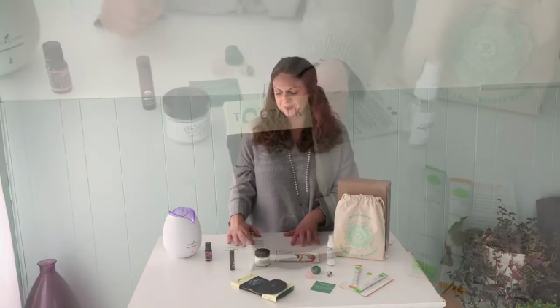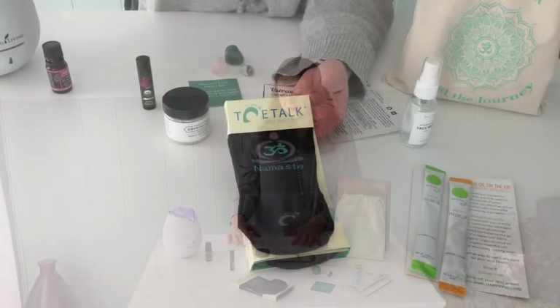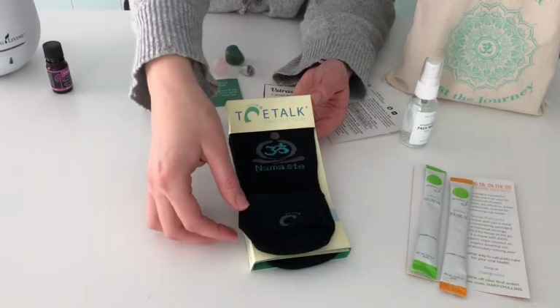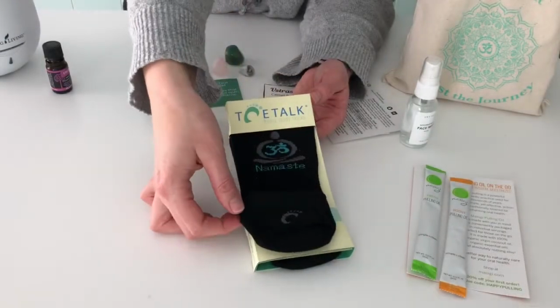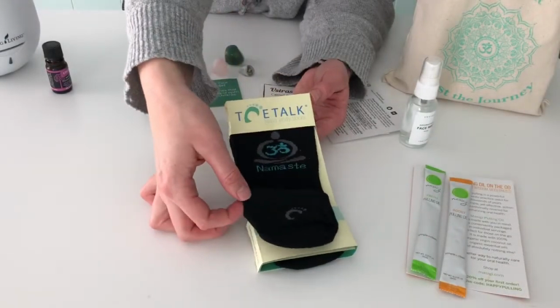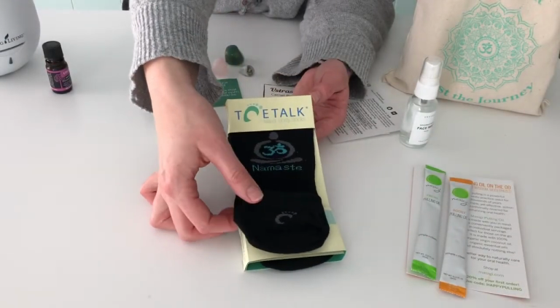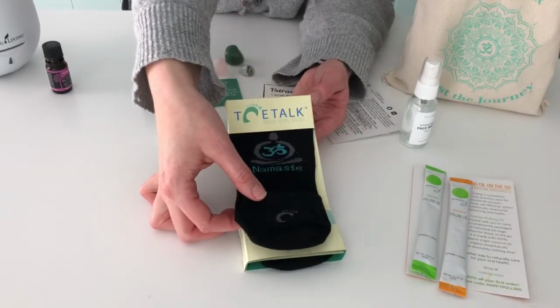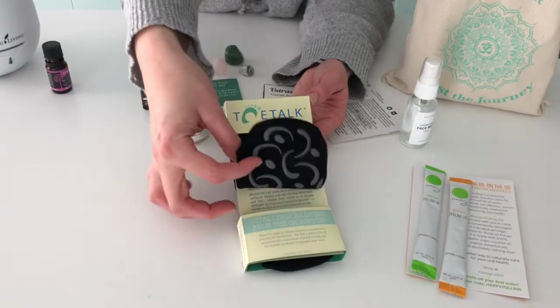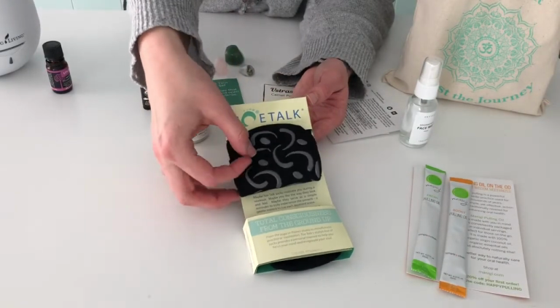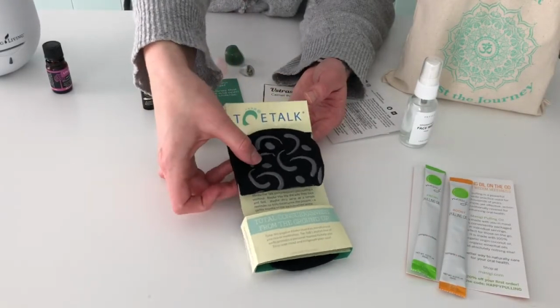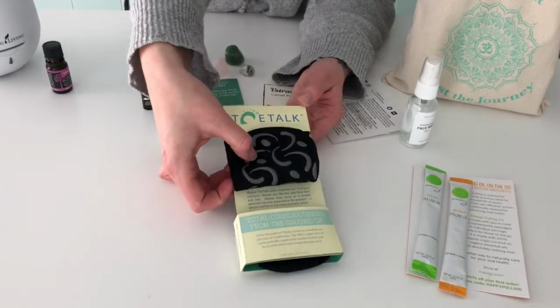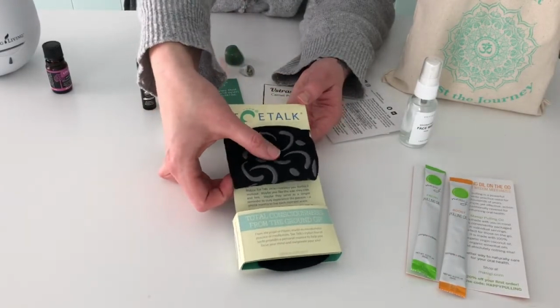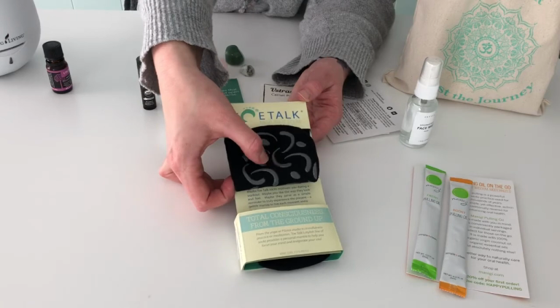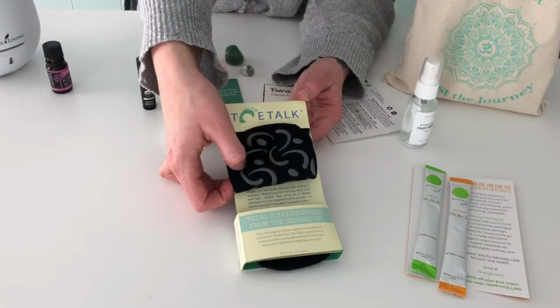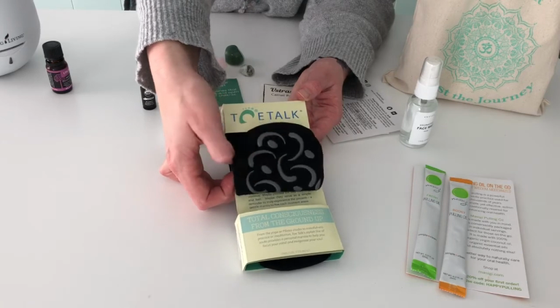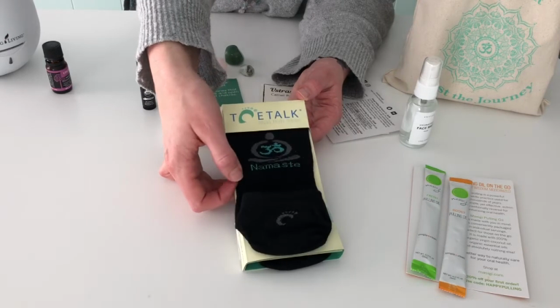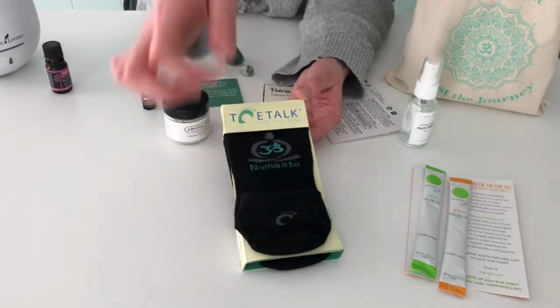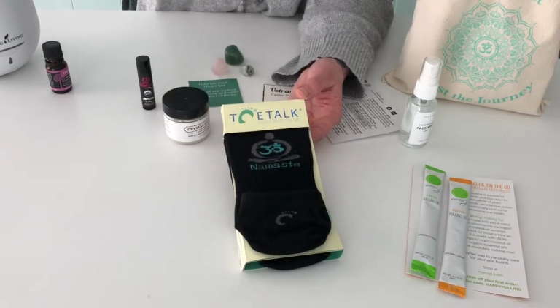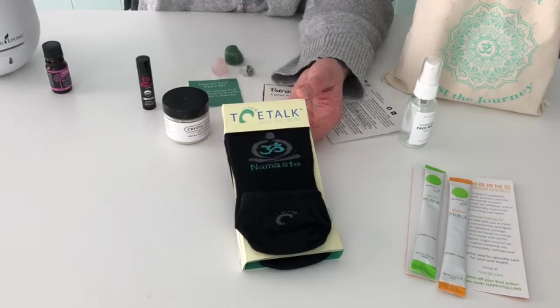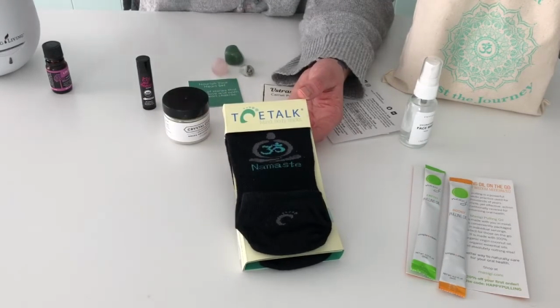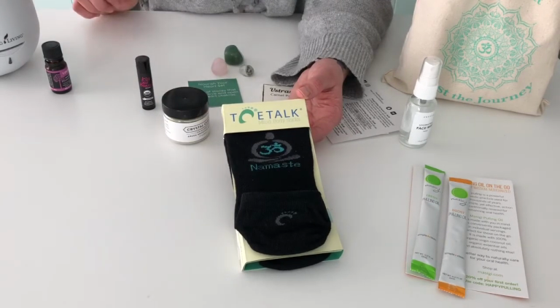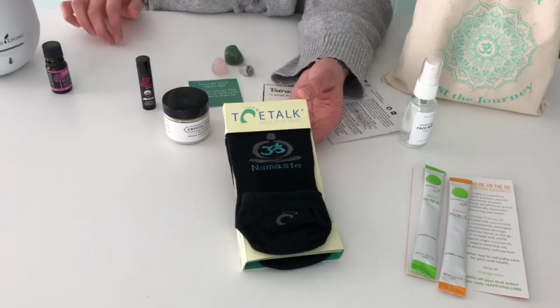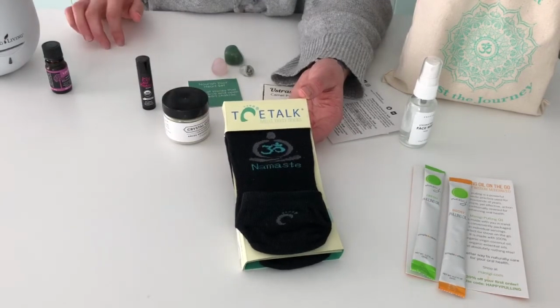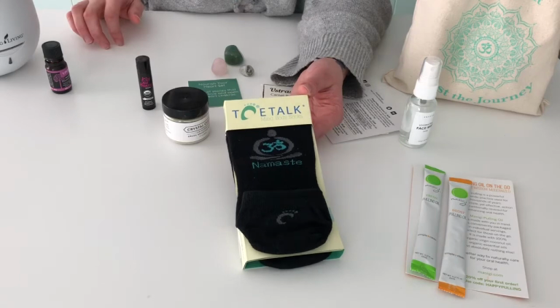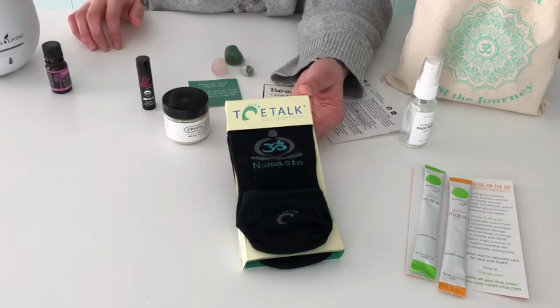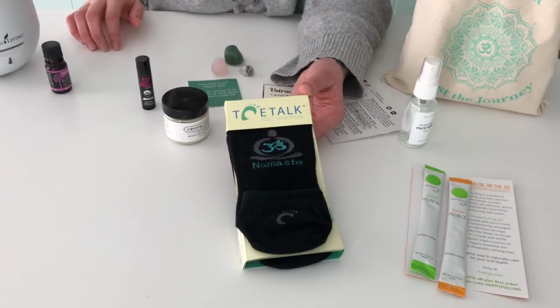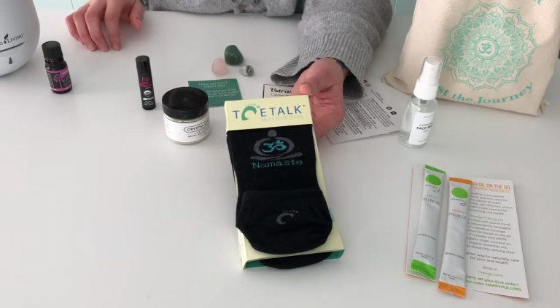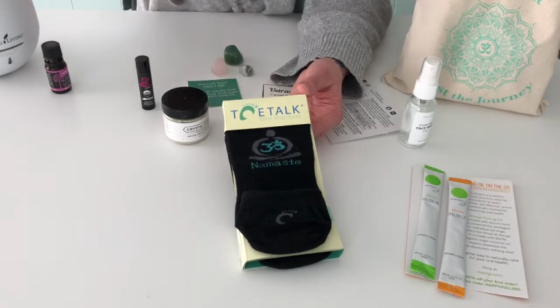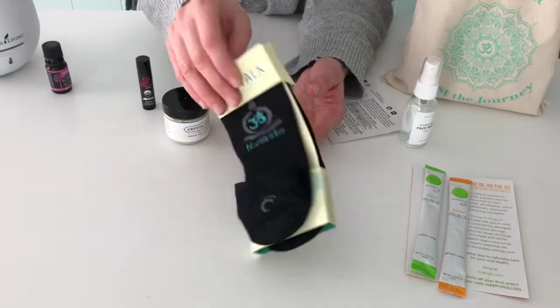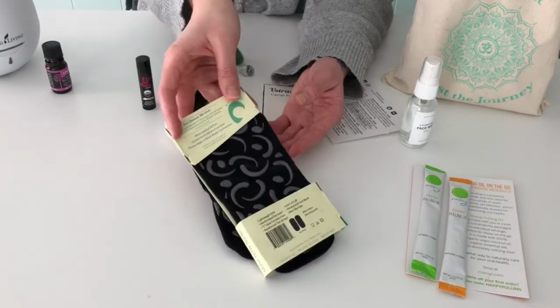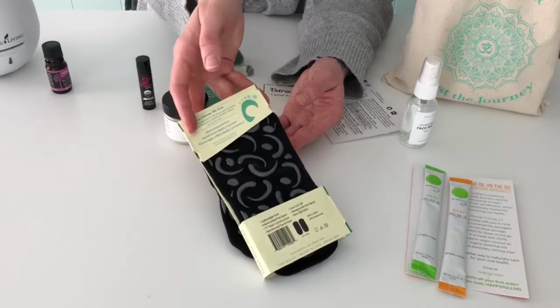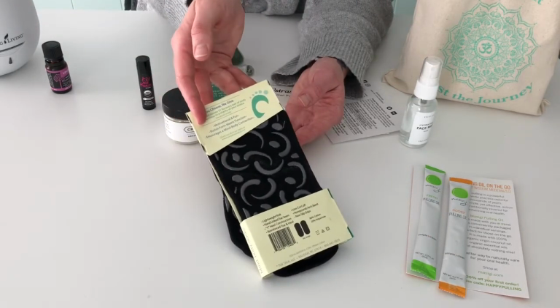Next up are these wonderful Namaste Yoga Socks by Toetalk. These have a great little grippy on the bottom. They're good for not only keeping your feet warm, but also keeping you from sliding around on hardwood floors. Love those.